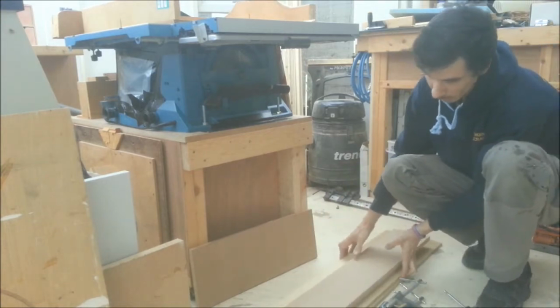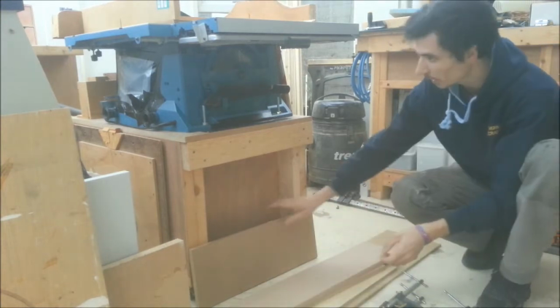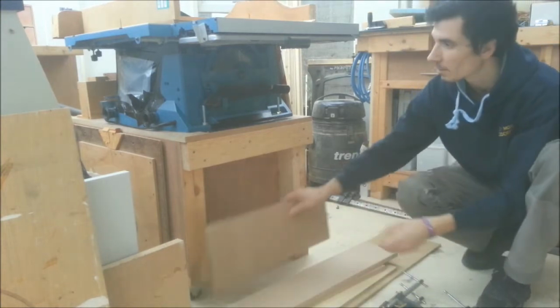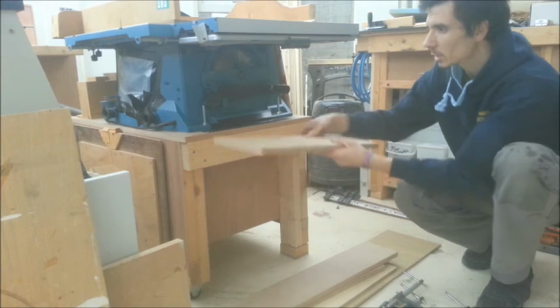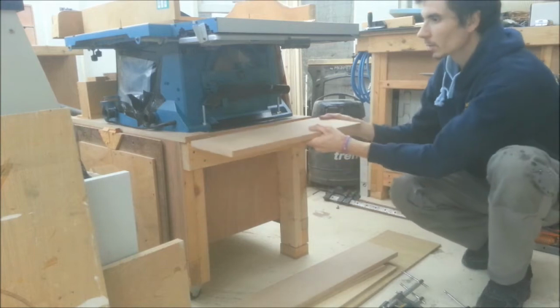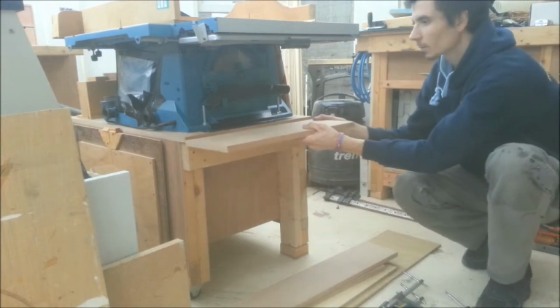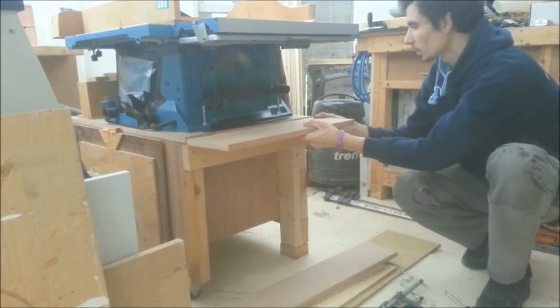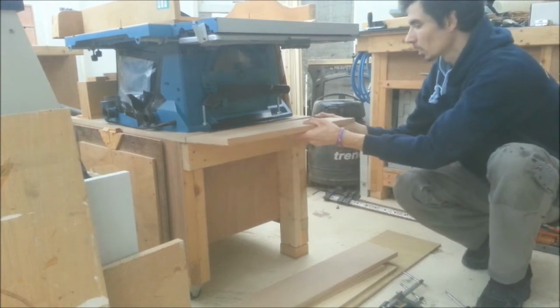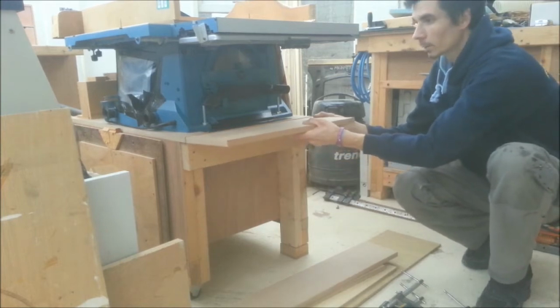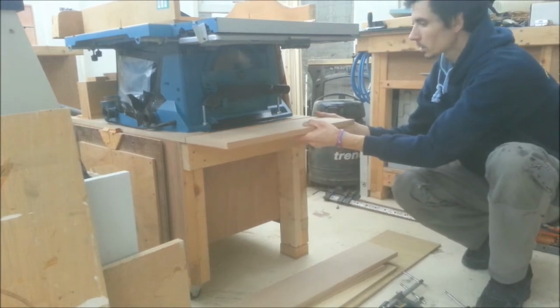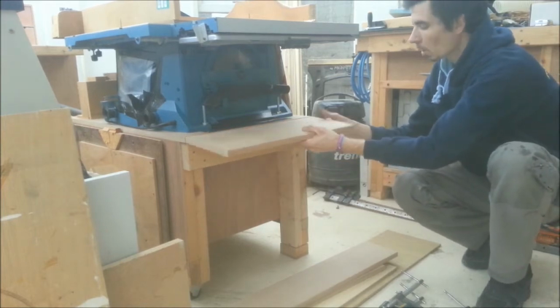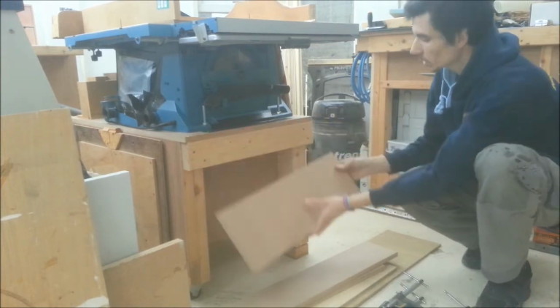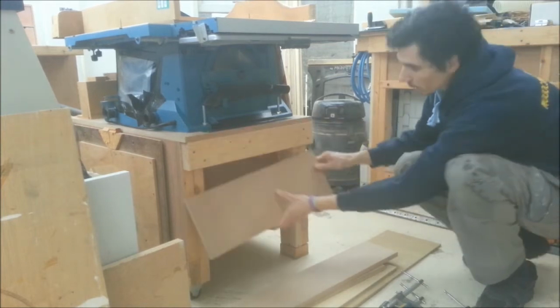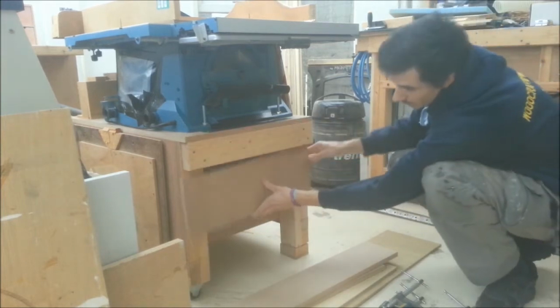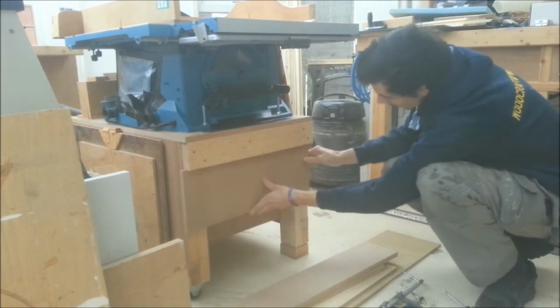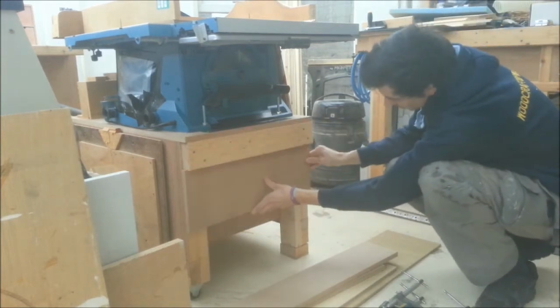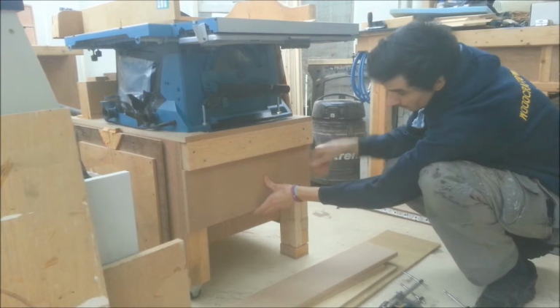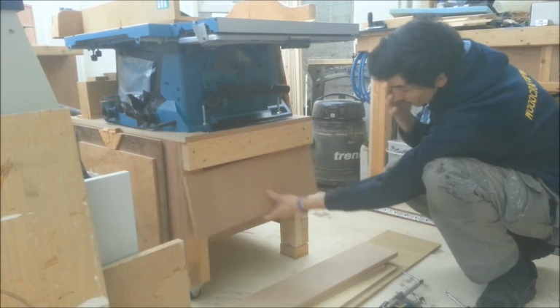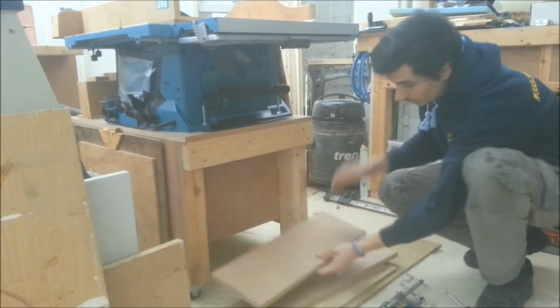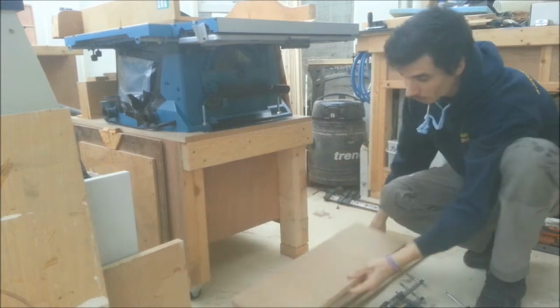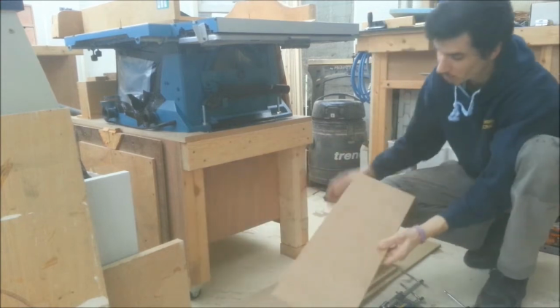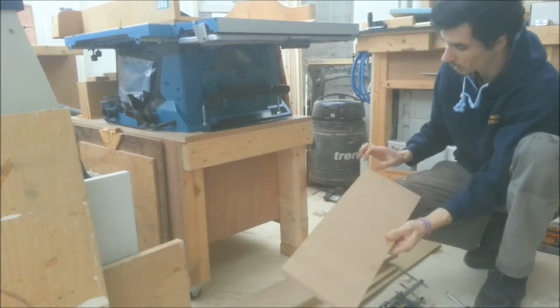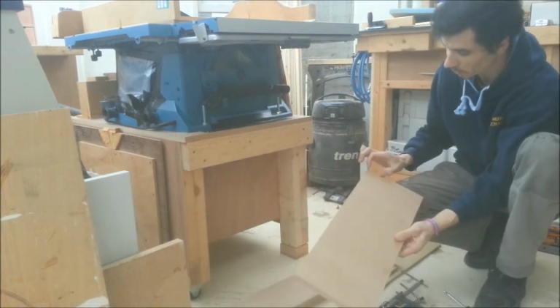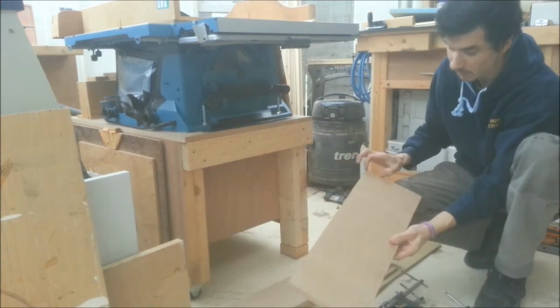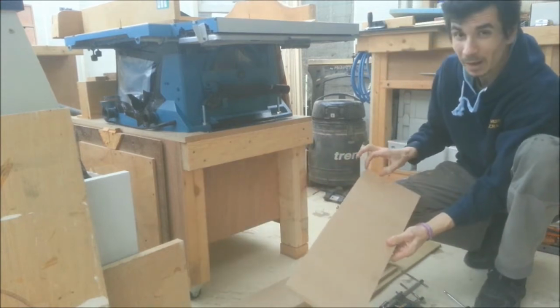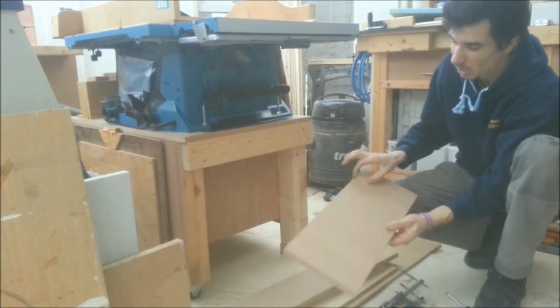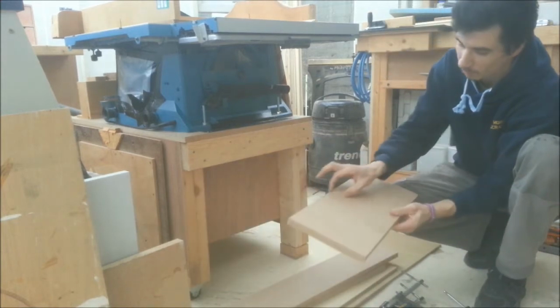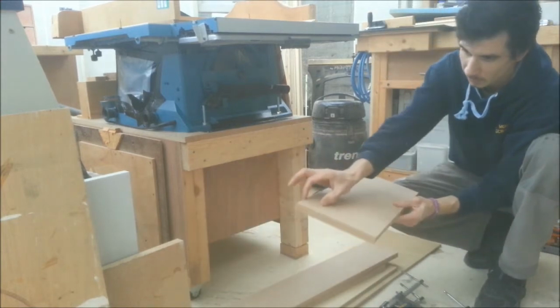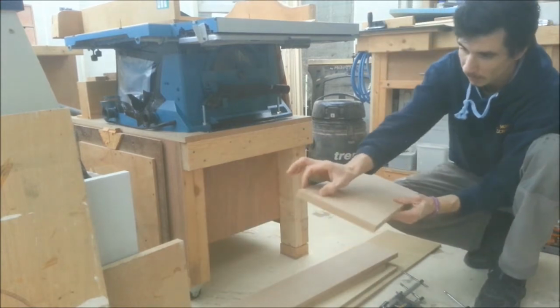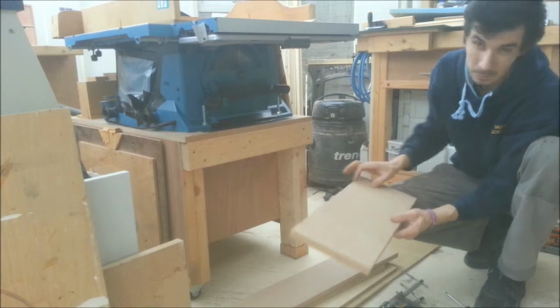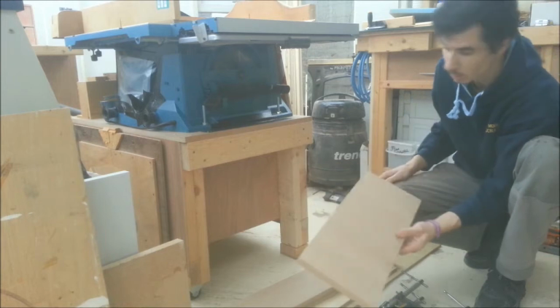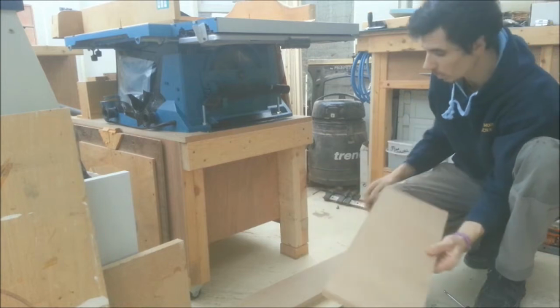This piece here is actually the offcut from the top, which is the same width as the legs. What I'm going to do is rip these down about an inch and a half, maybe two inches wide.